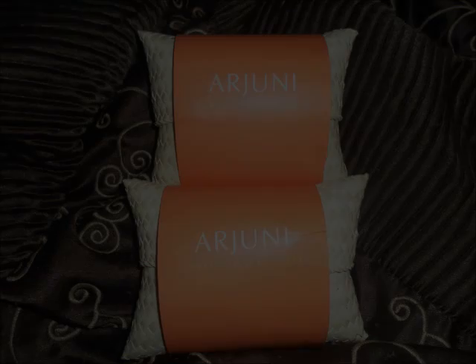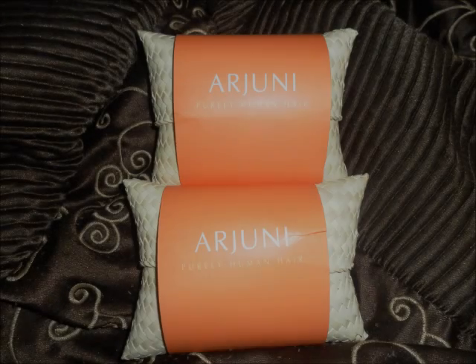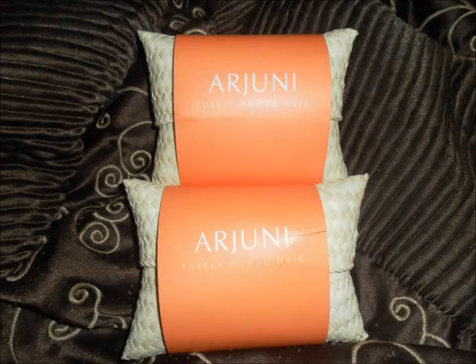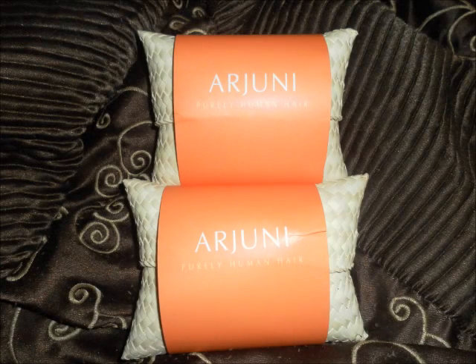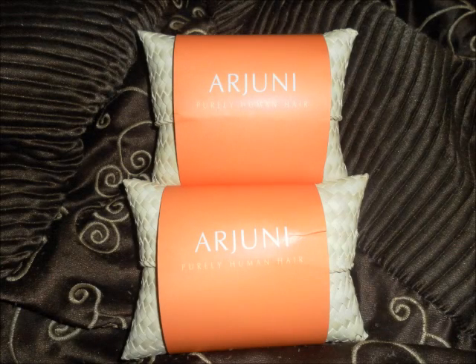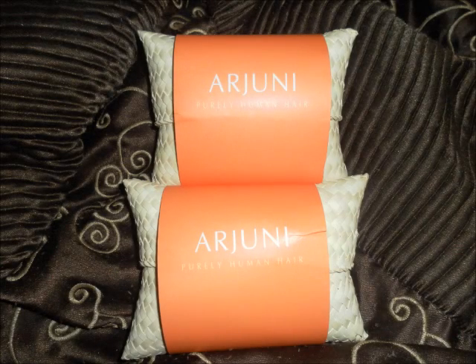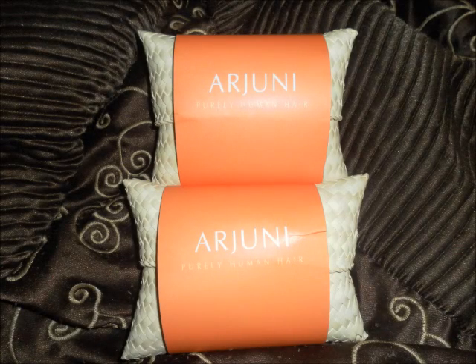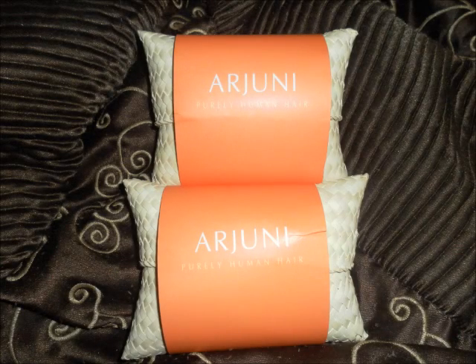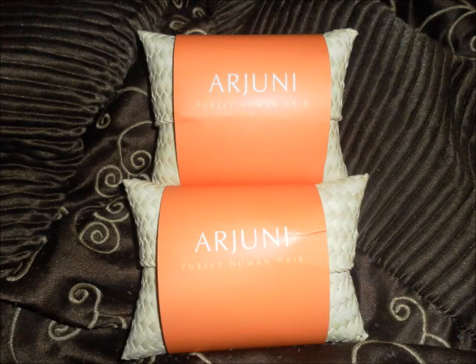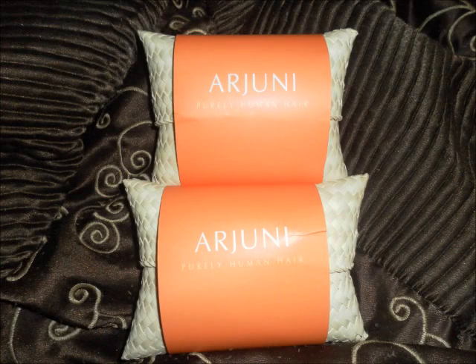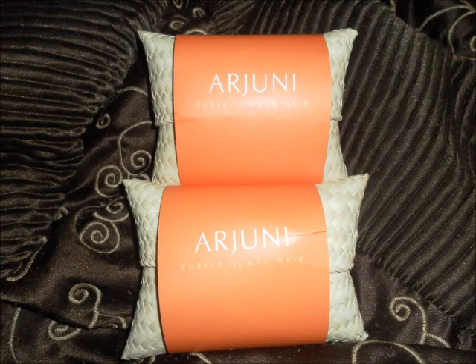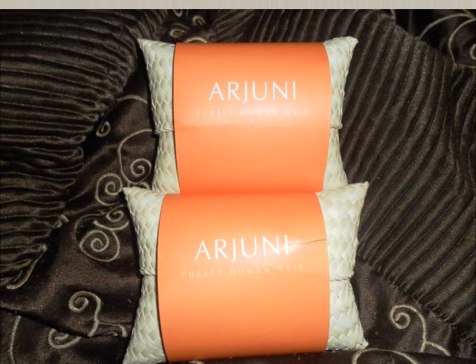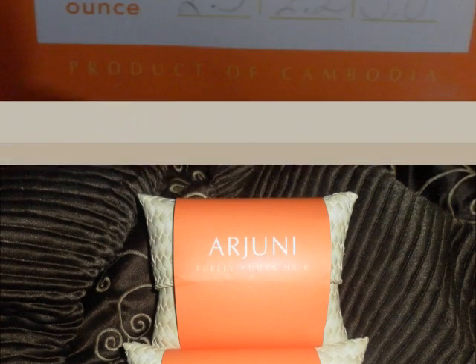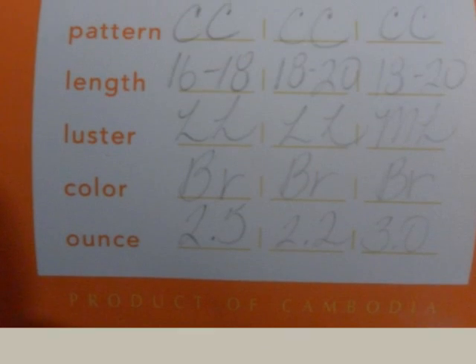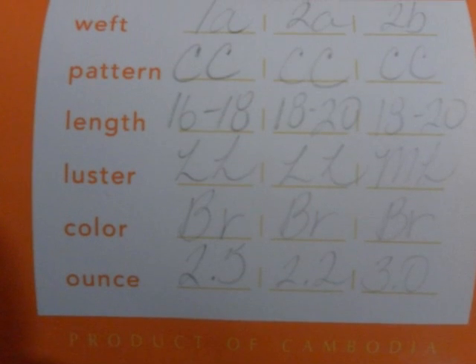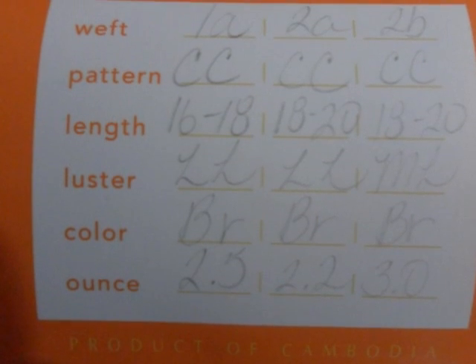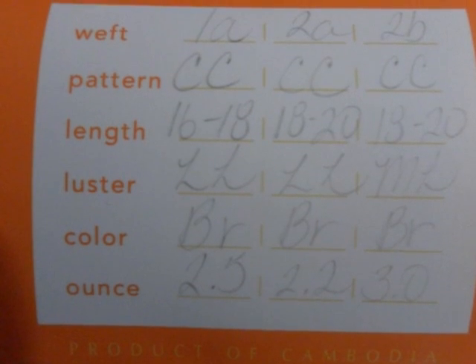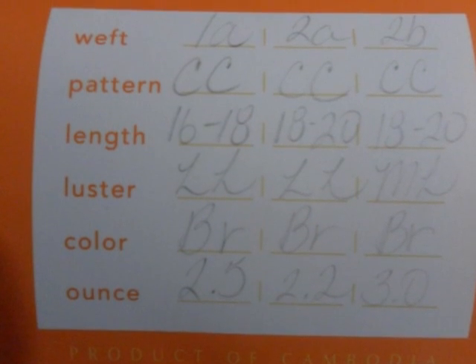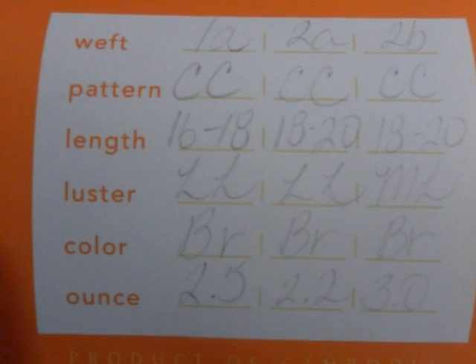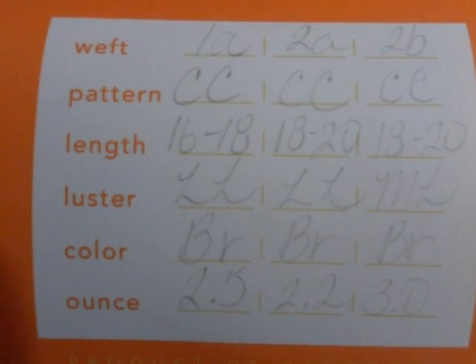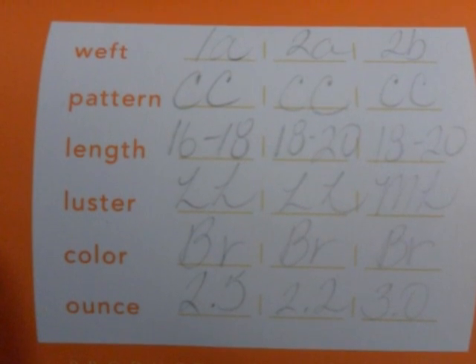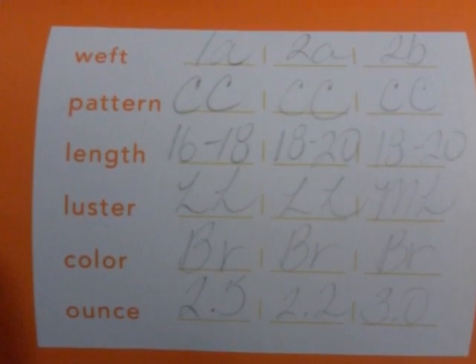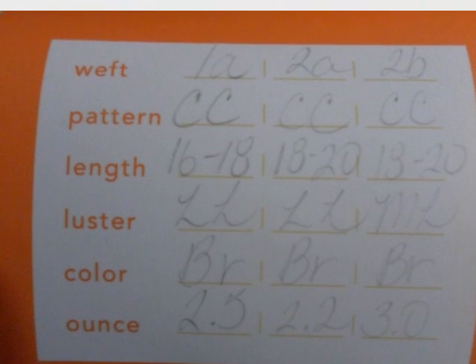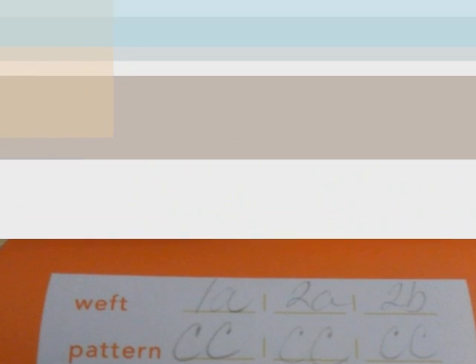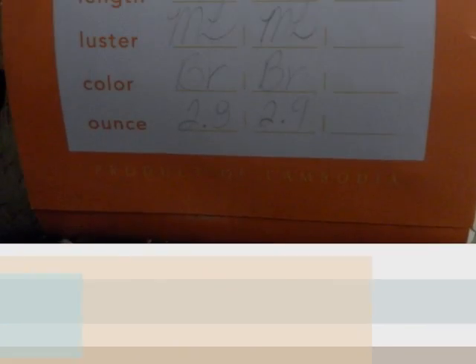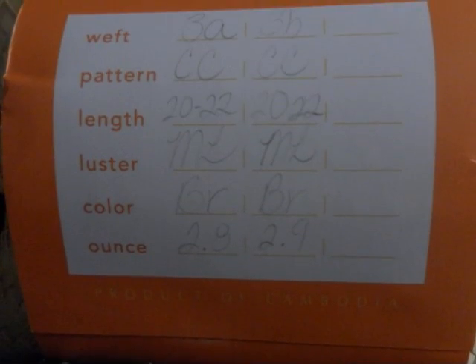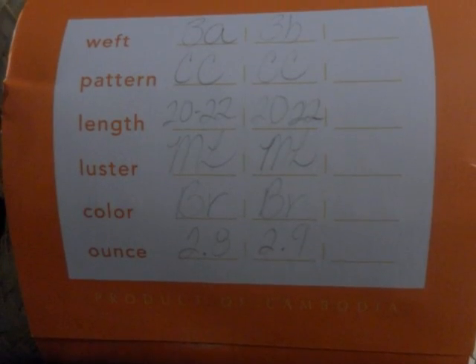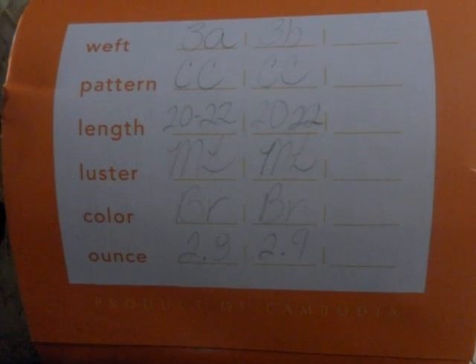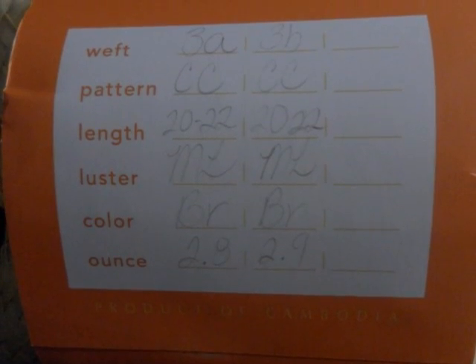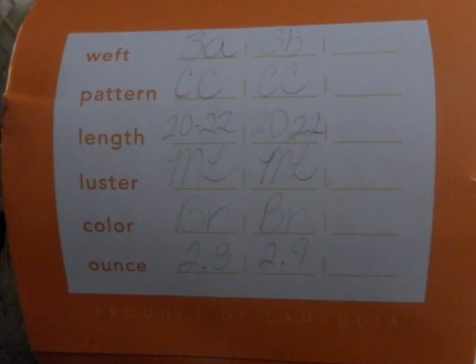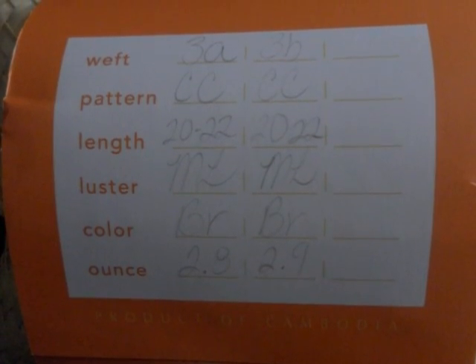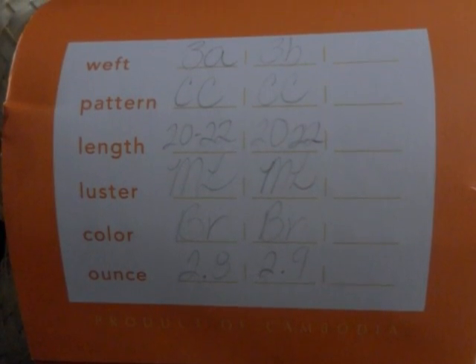Hey everybody, what's up! I'm coming at you guys today with my second video about my Arjuni hair. As you guys know, I got five wefts — two low luster and three medium luster — ranging from 16 to 22 inches.